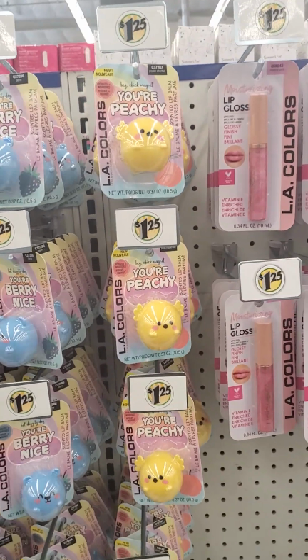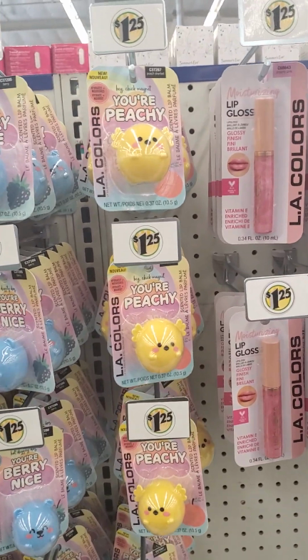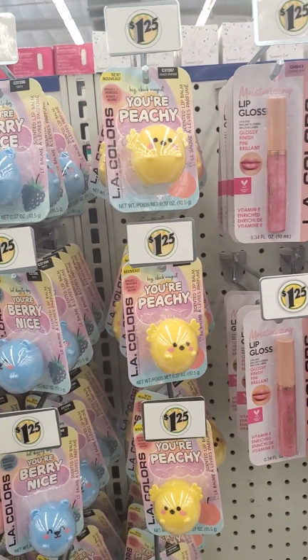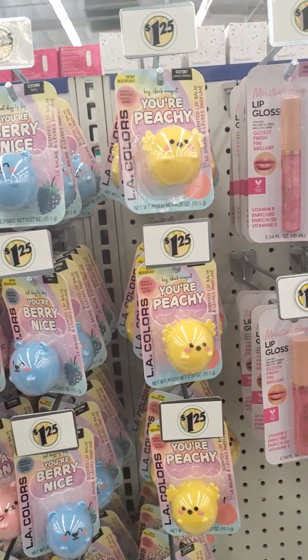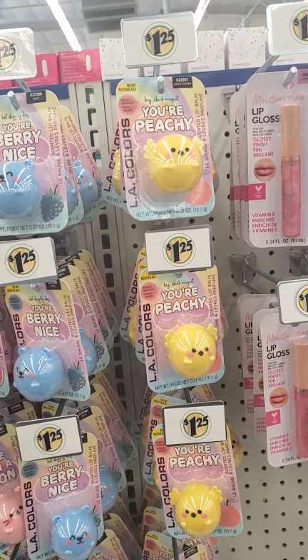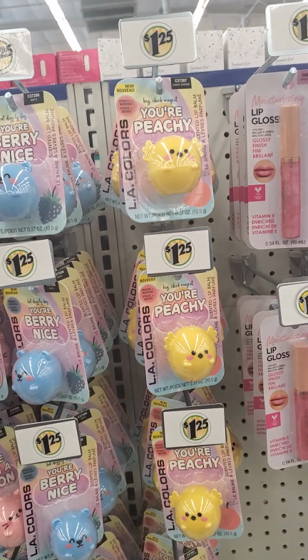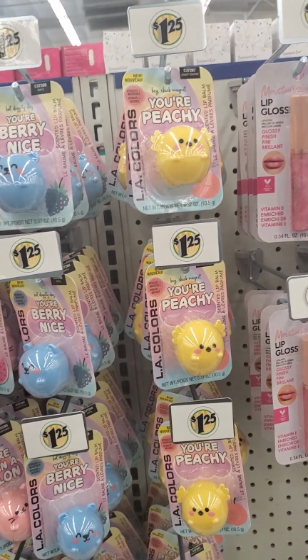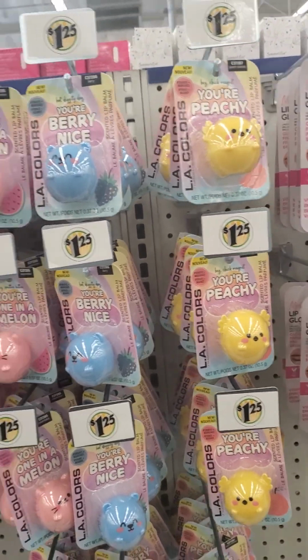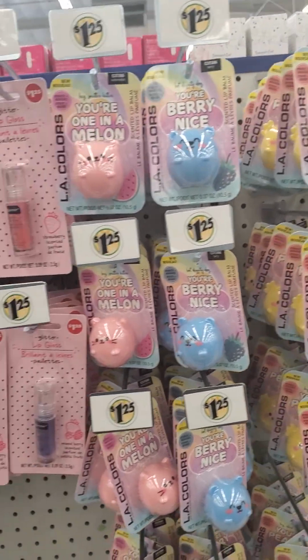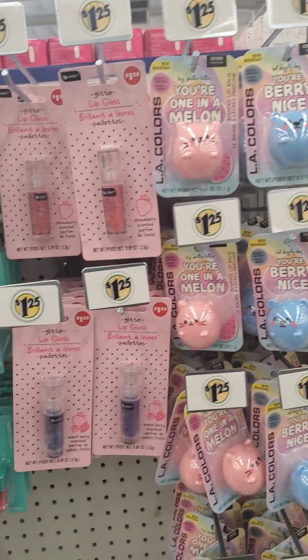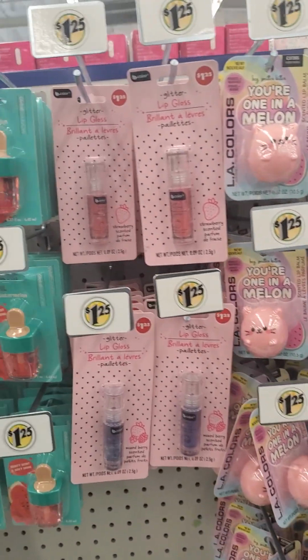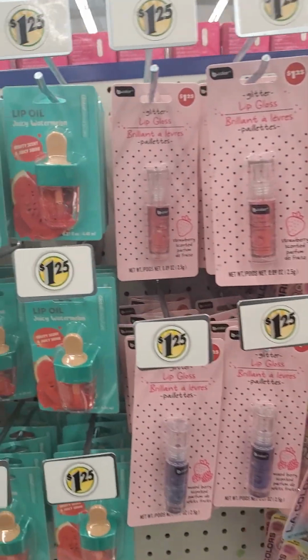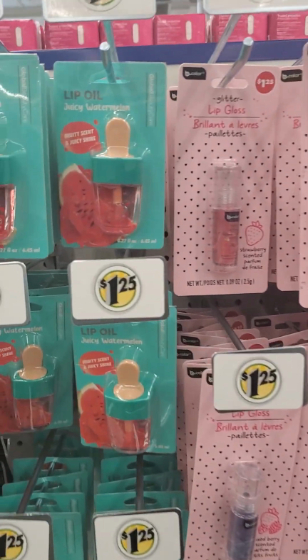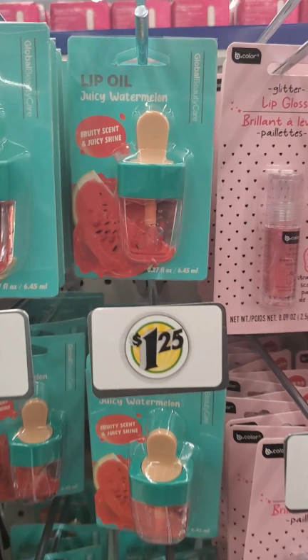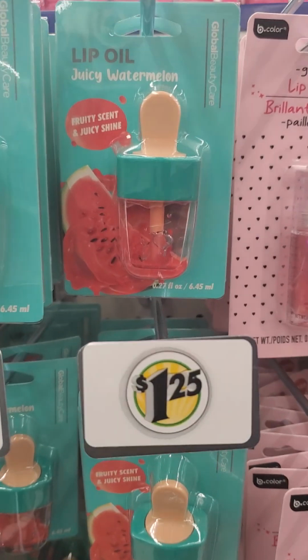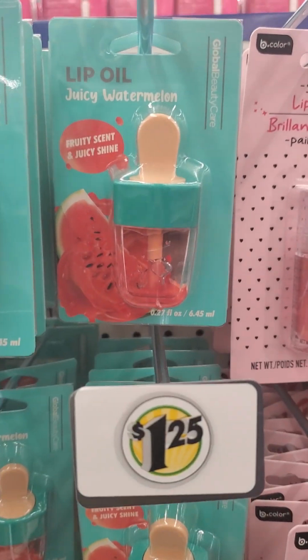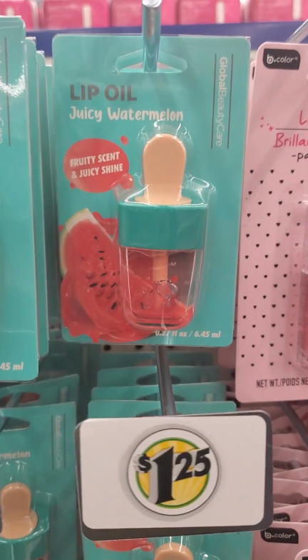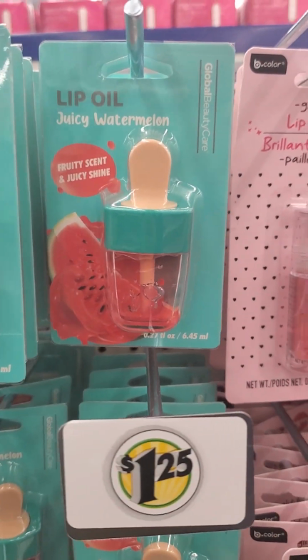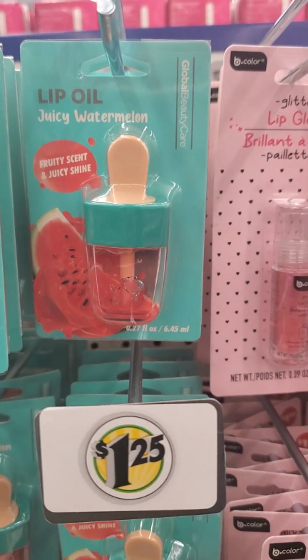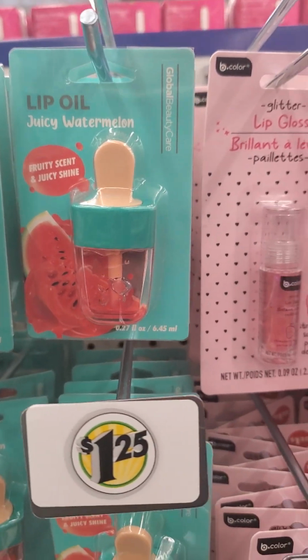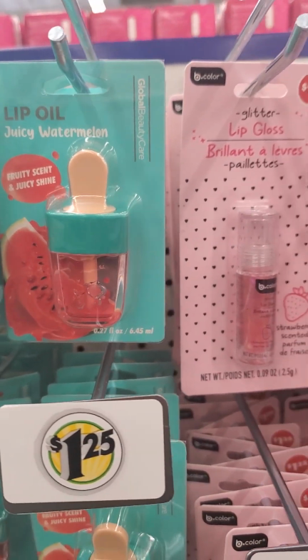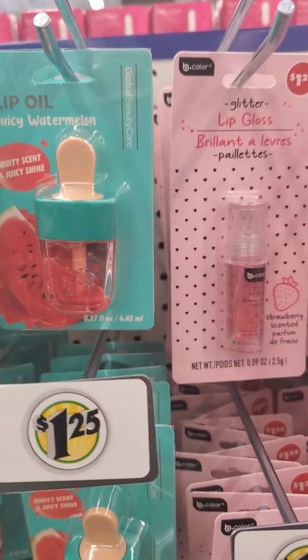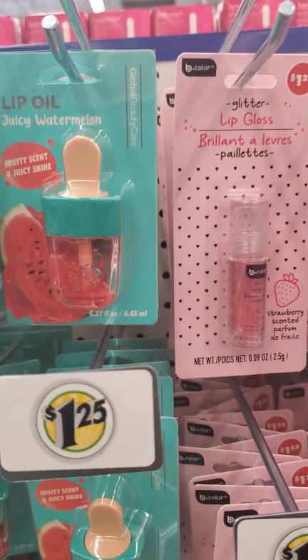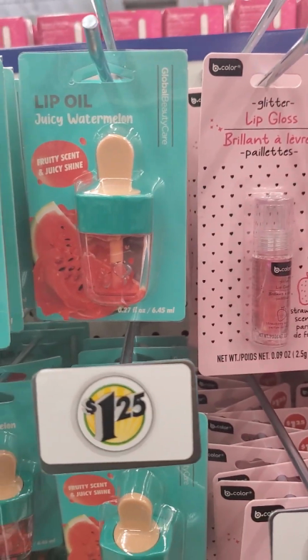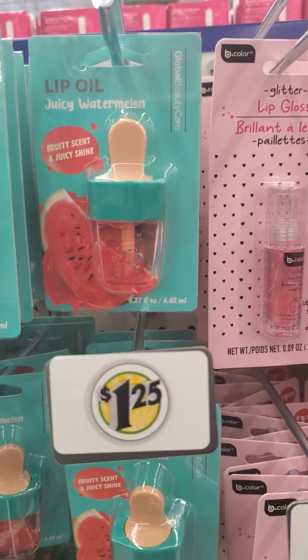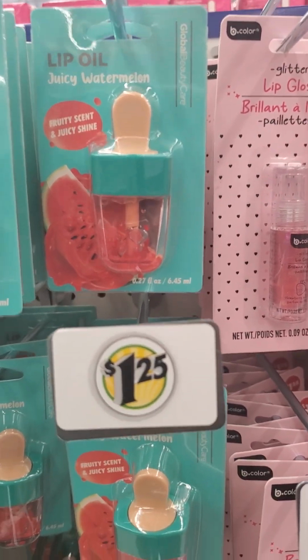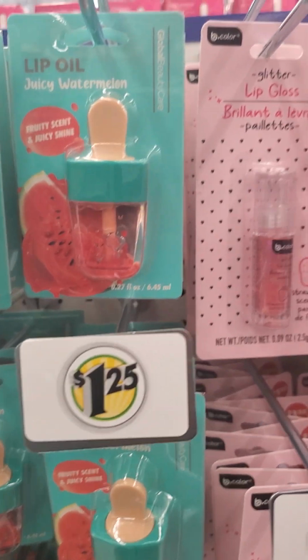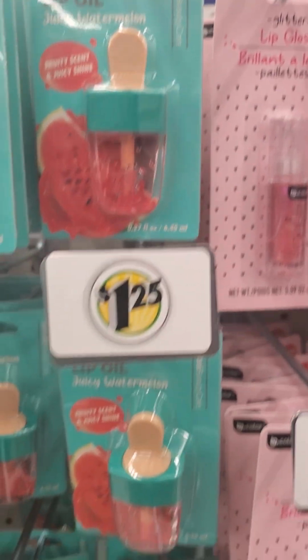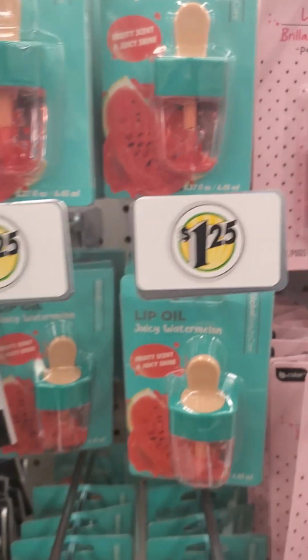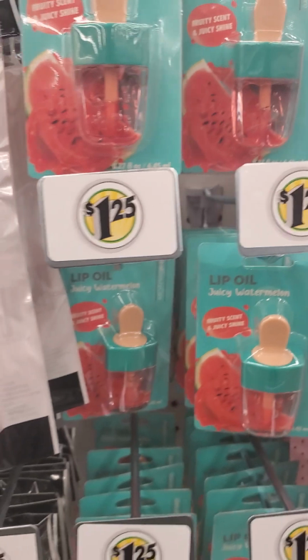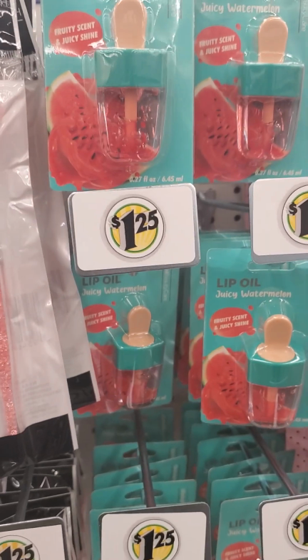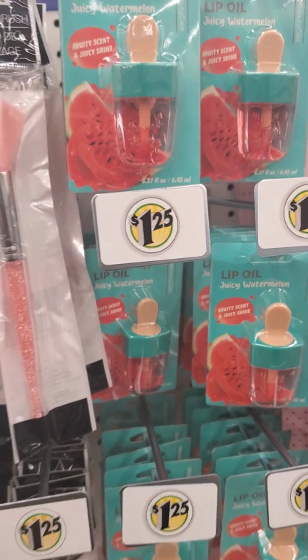These are so cute — these lip glosses! This watermelon one — I bet a hundred percent they're going to bring these out in different fruit shapes, and that's wonderful.